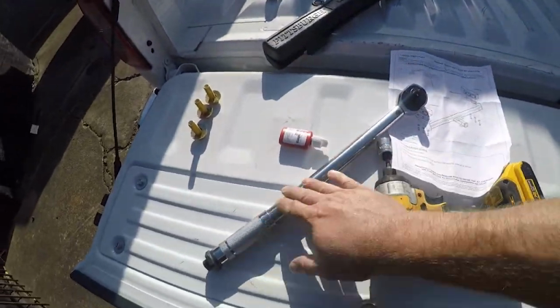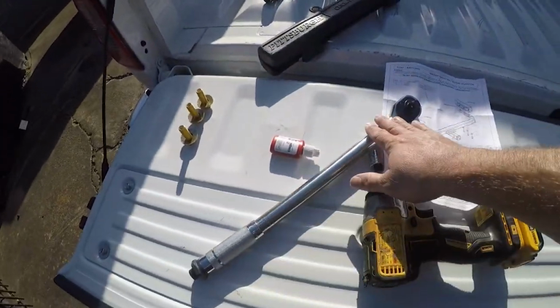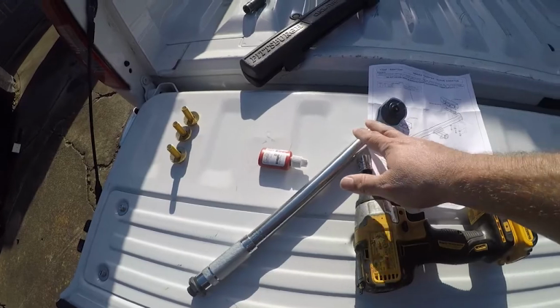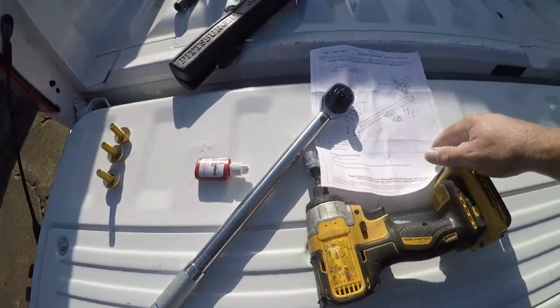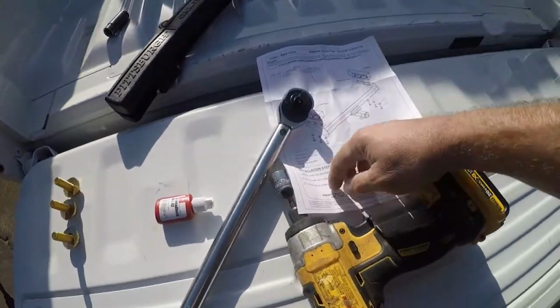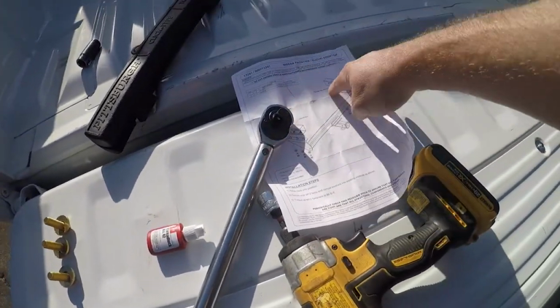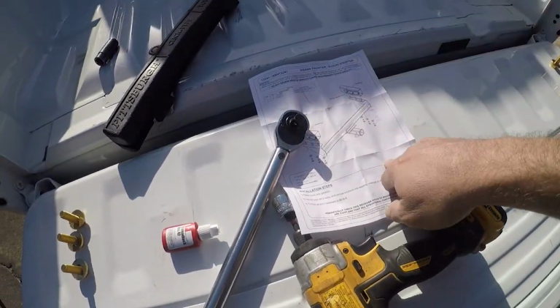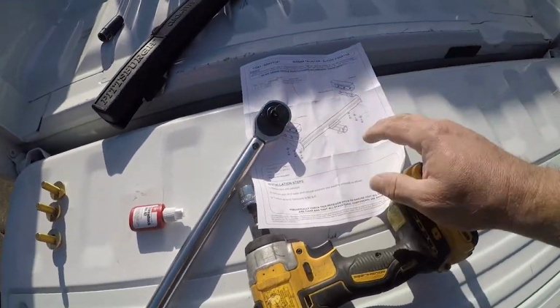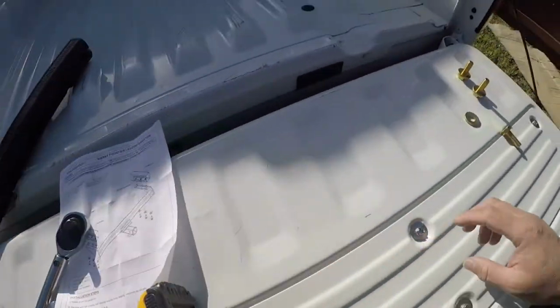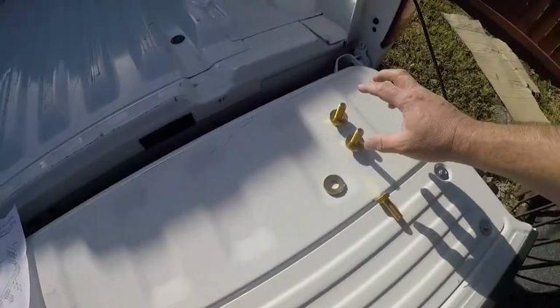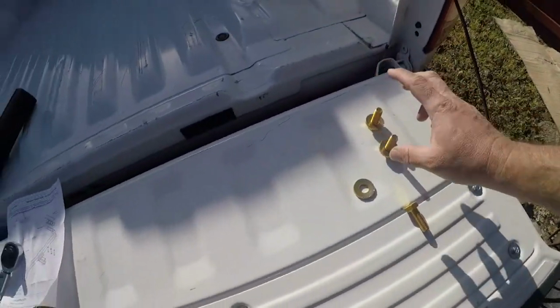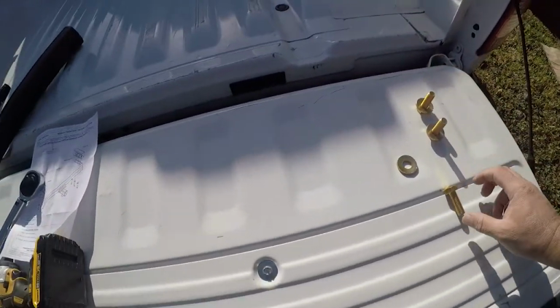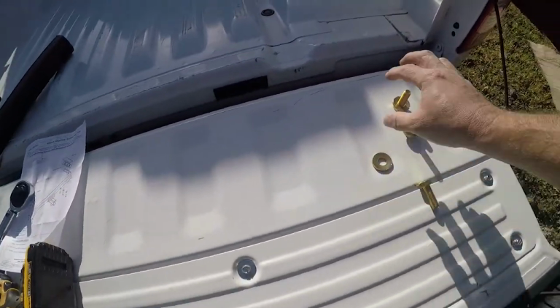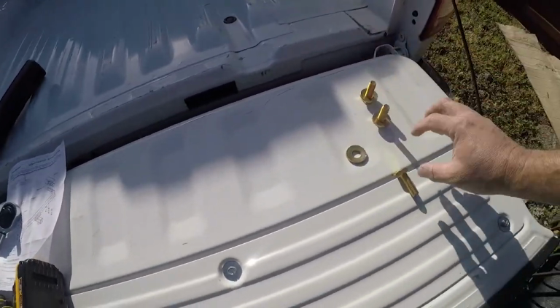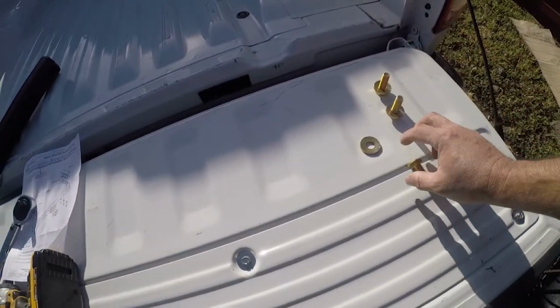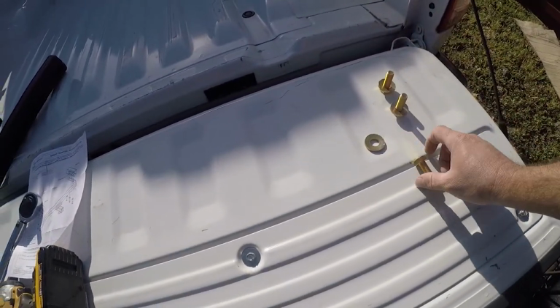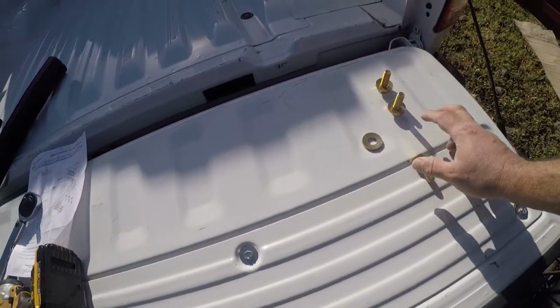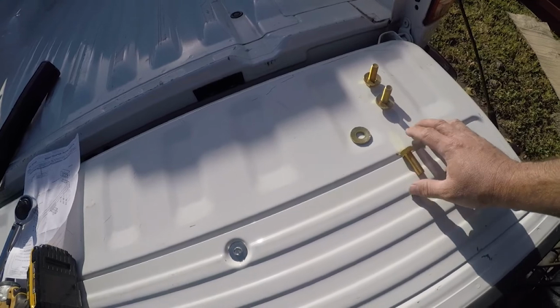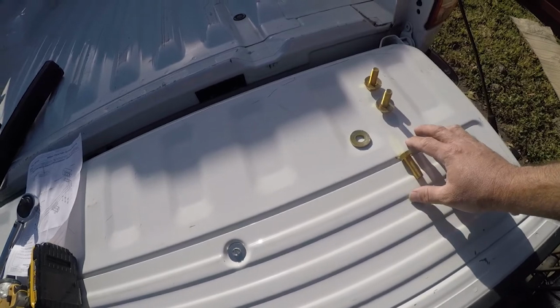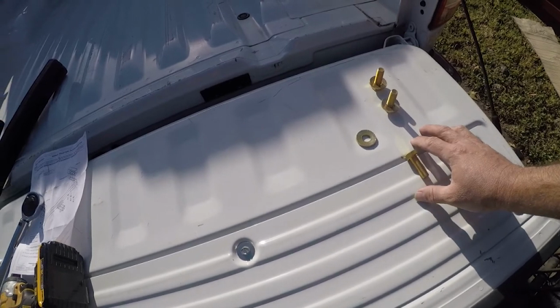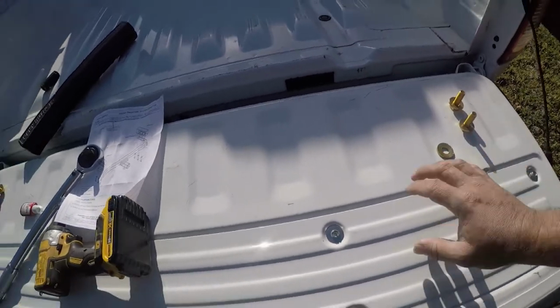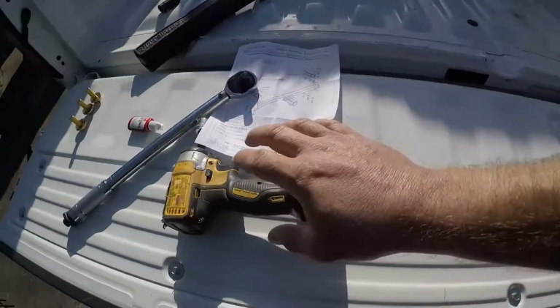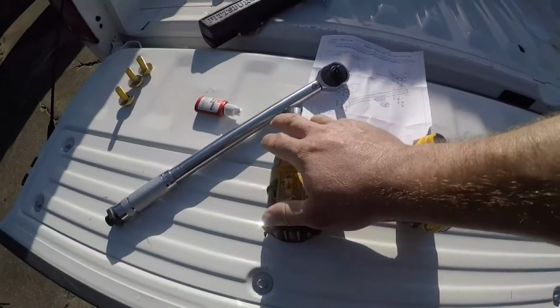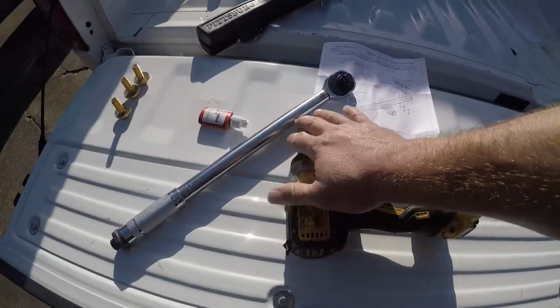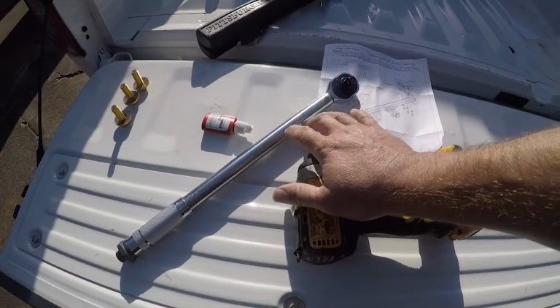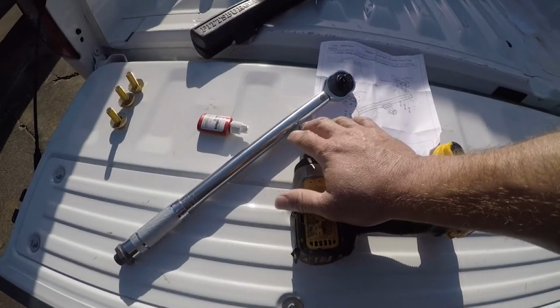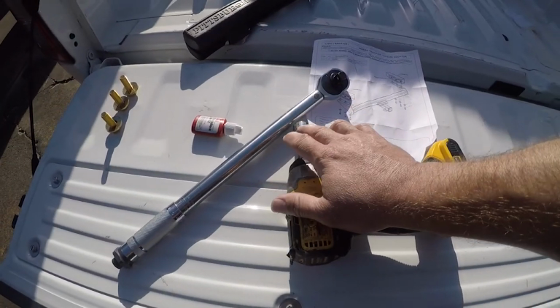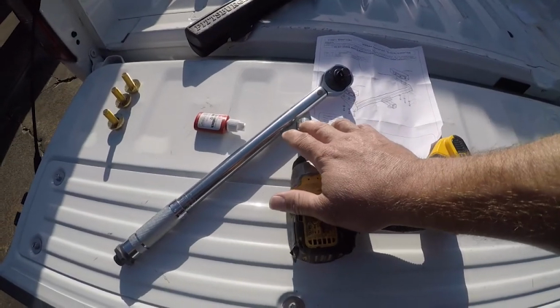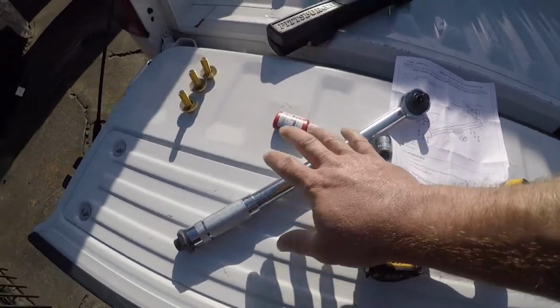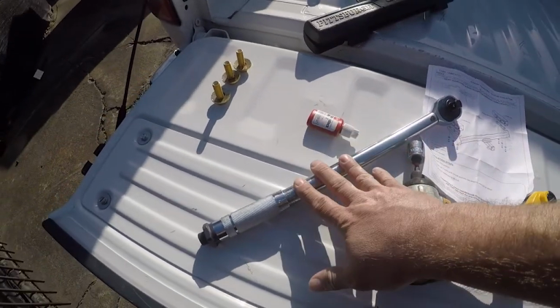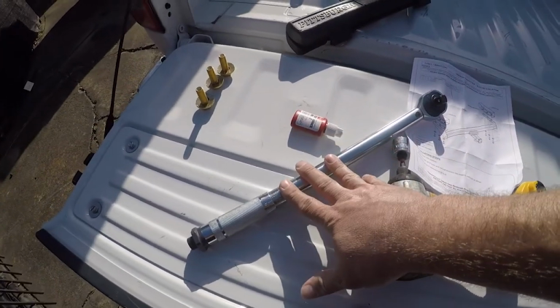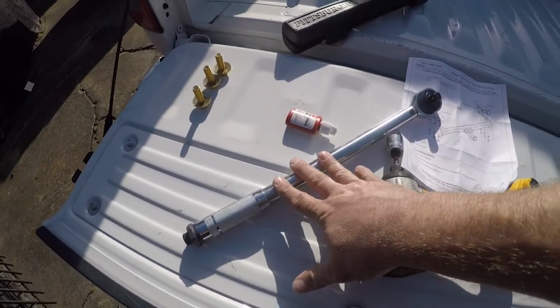You will need a torque wrench set to 86 foot-pounds. These are the instructions, and I recommend setting up your bolts — I'm going to use this to tighten them most of the way and then snug them with this.